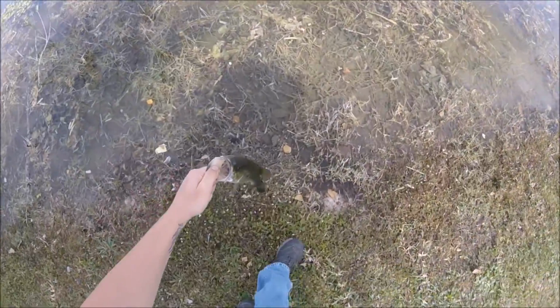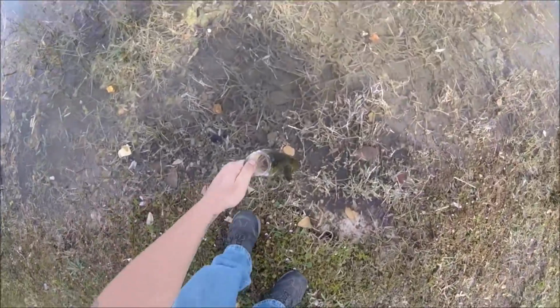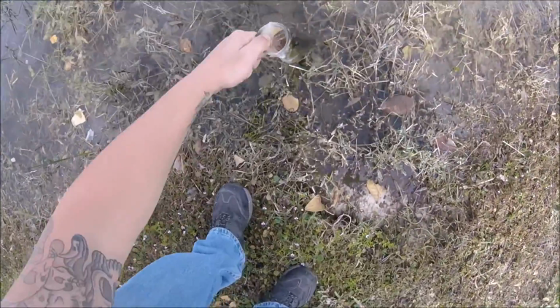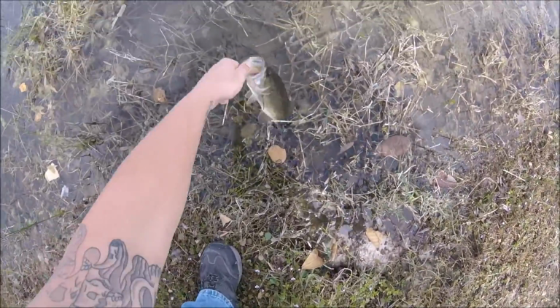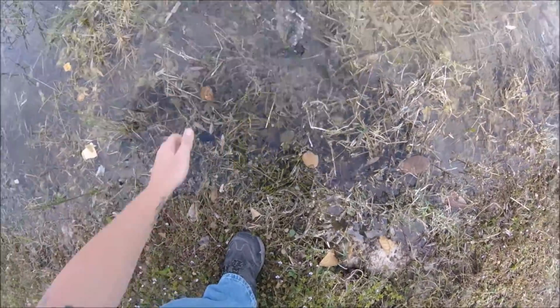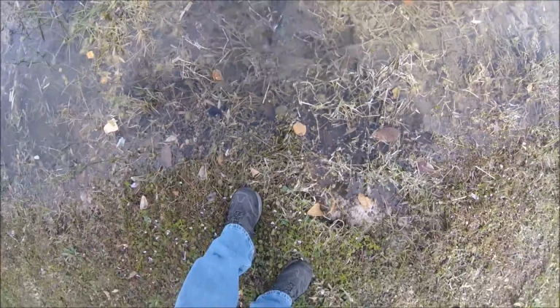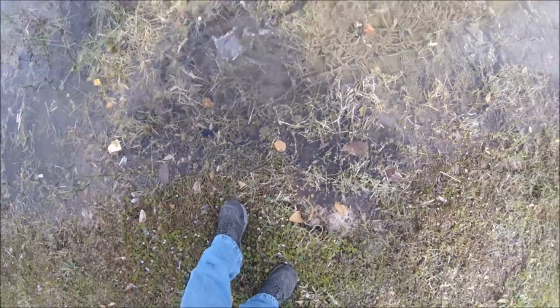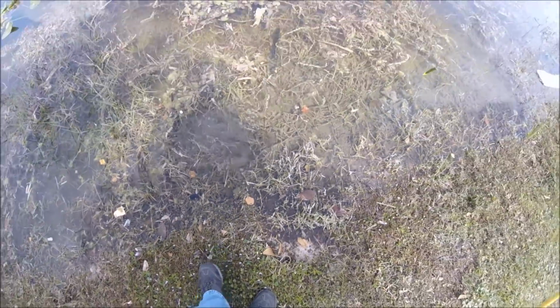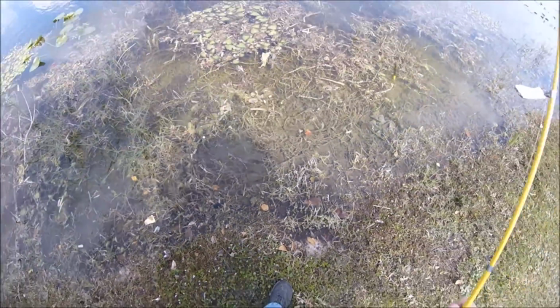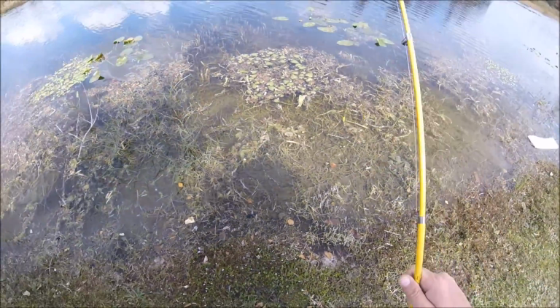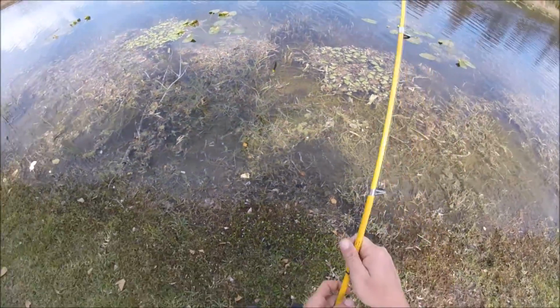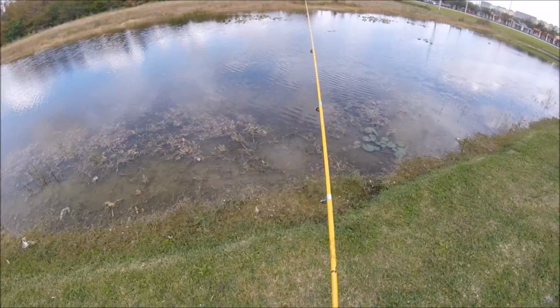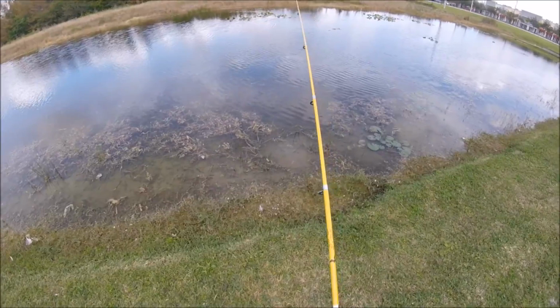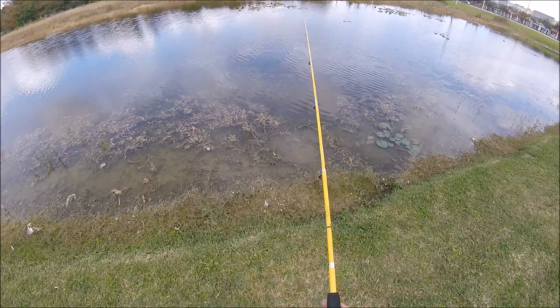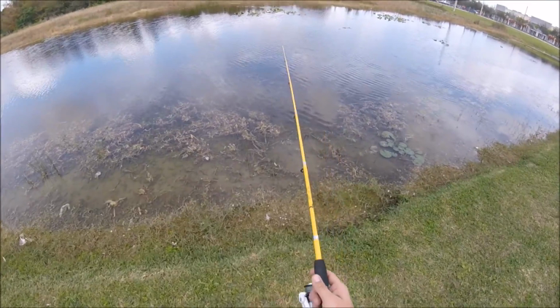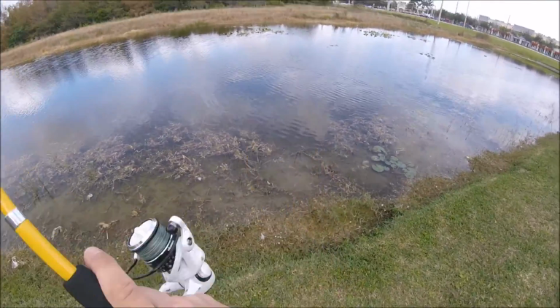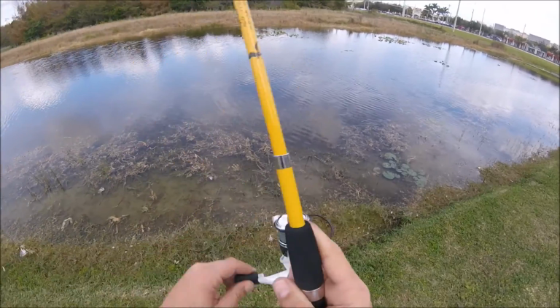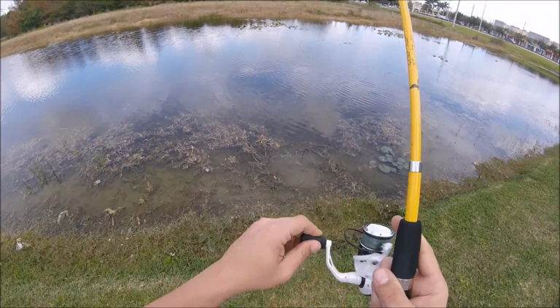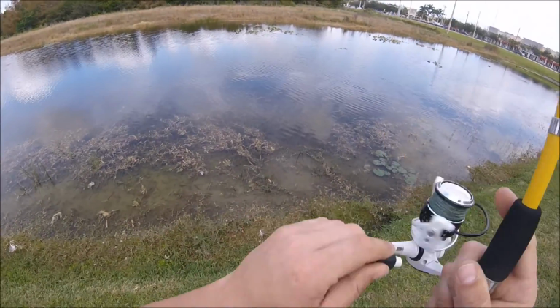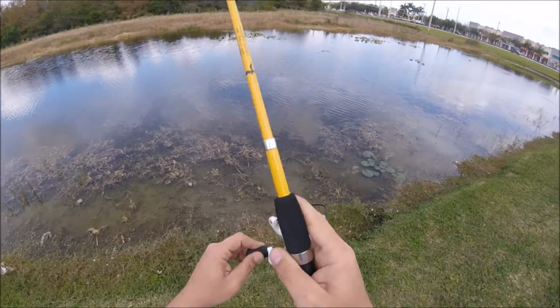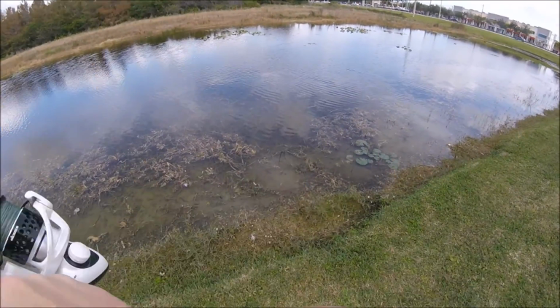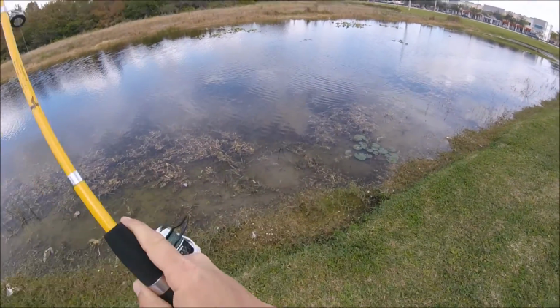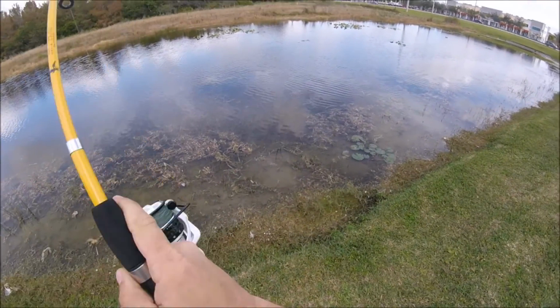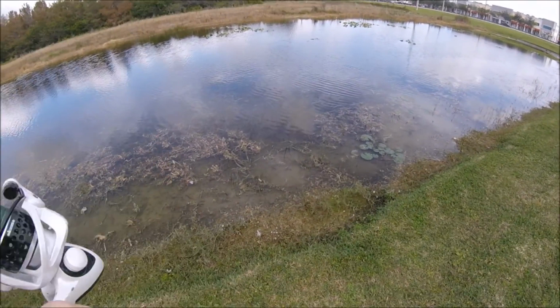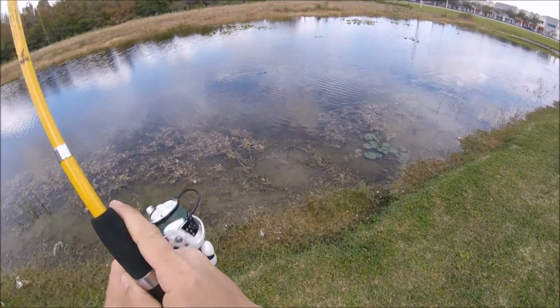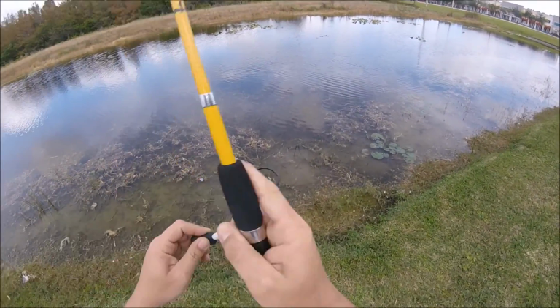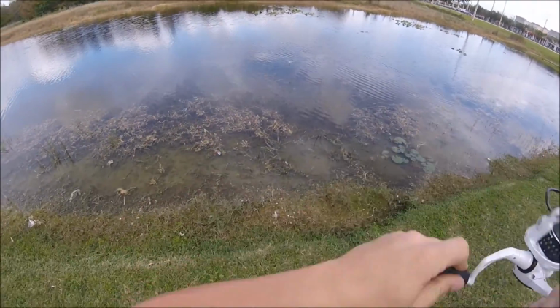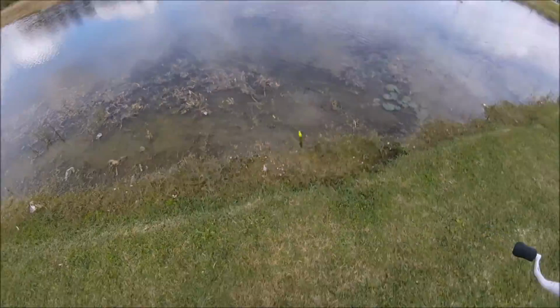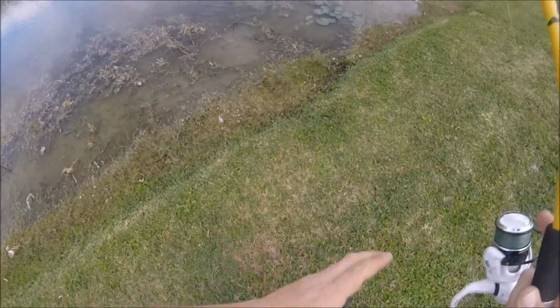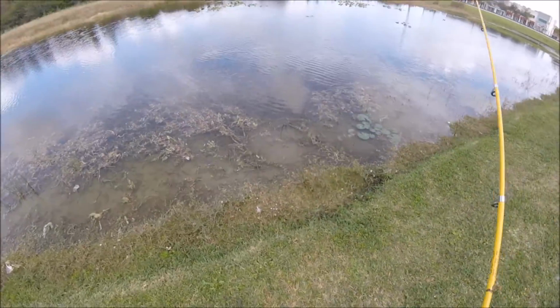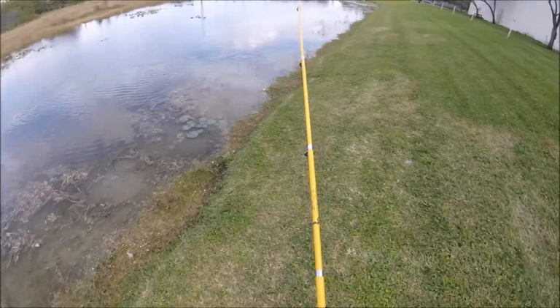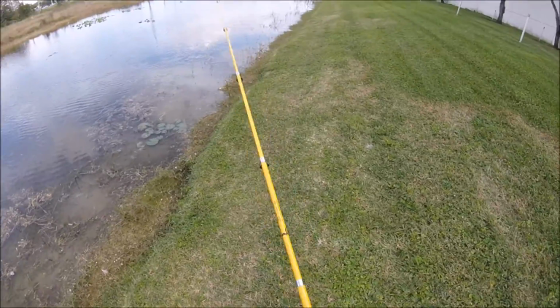I have a fish. Oh, a little tap-tap. There we go. Oh, man — he came off. That was a nice bass.